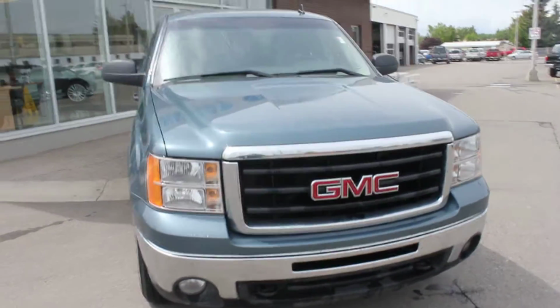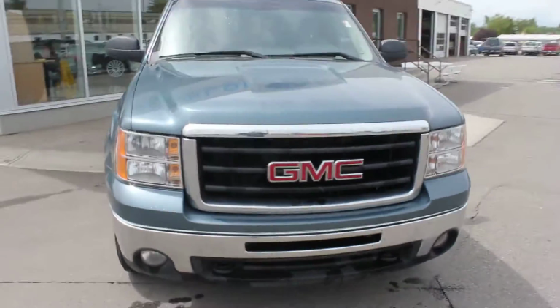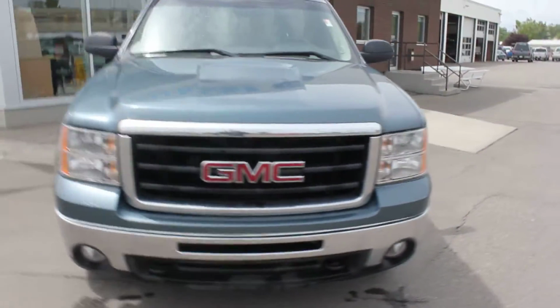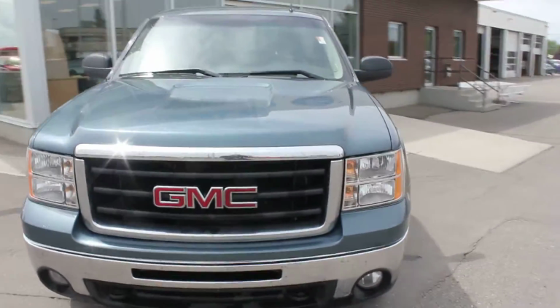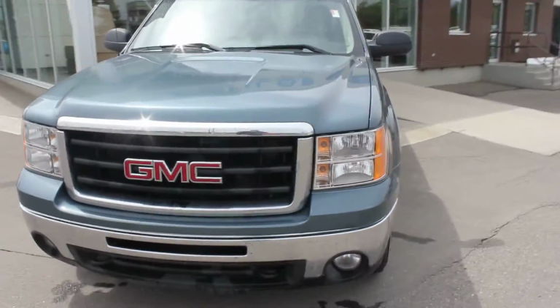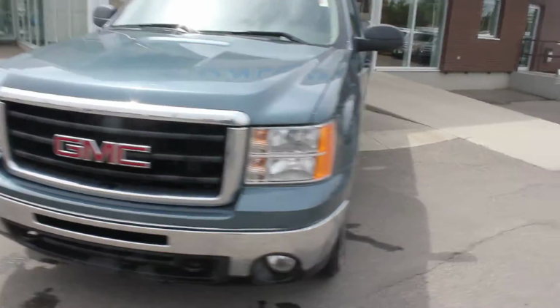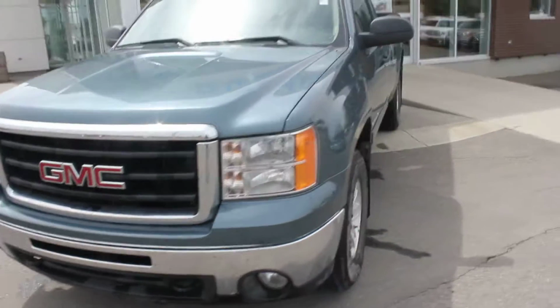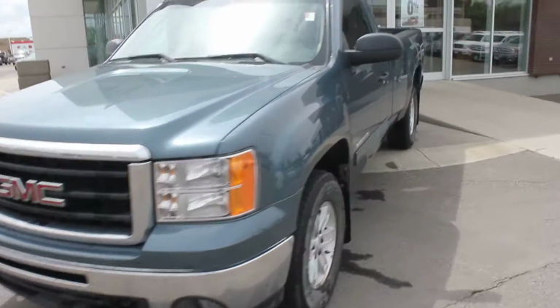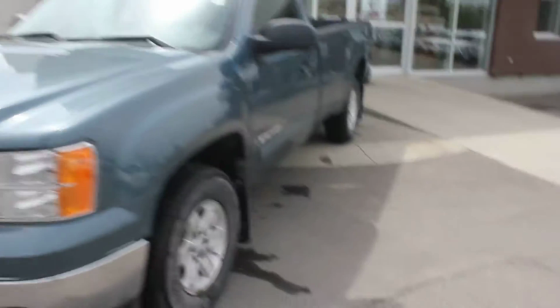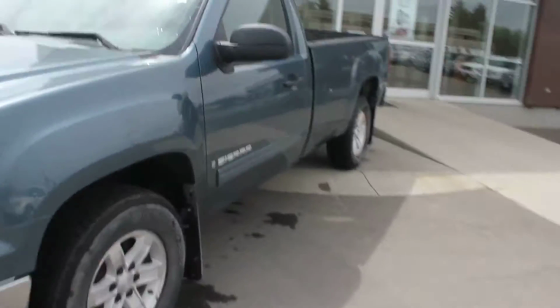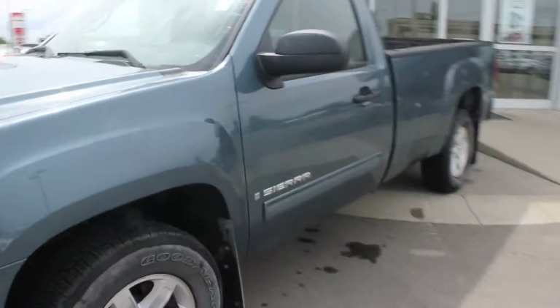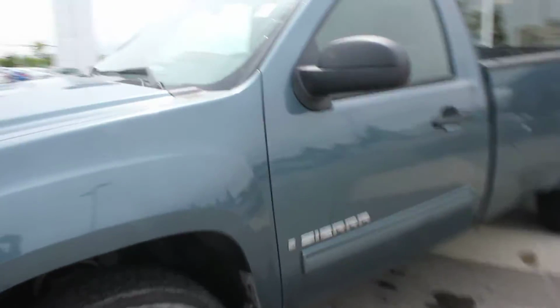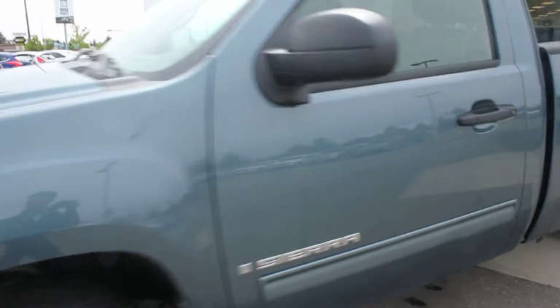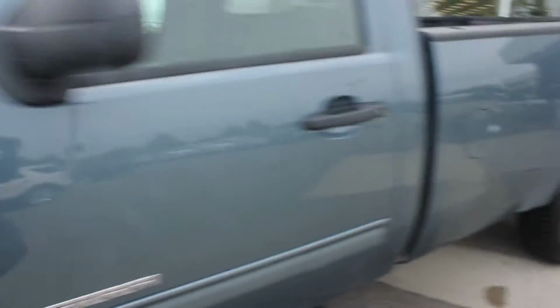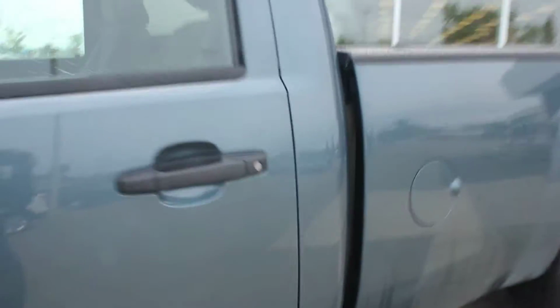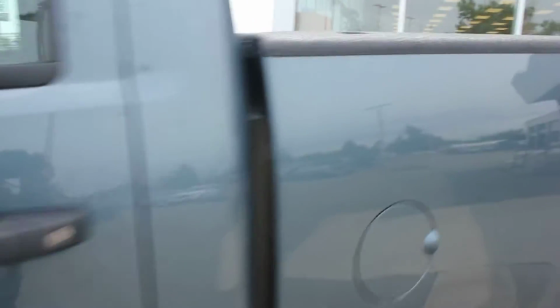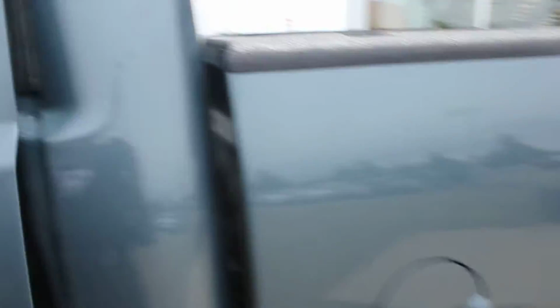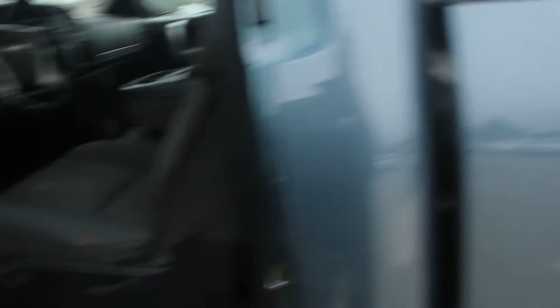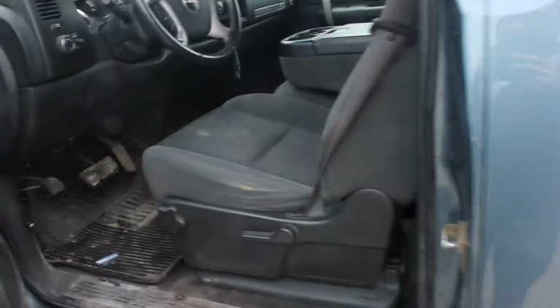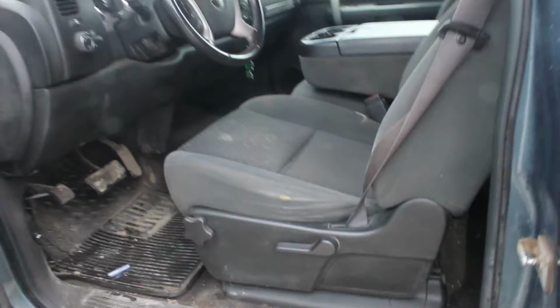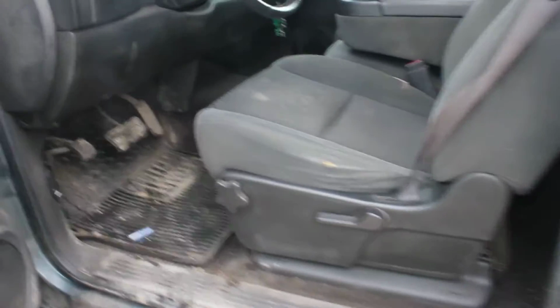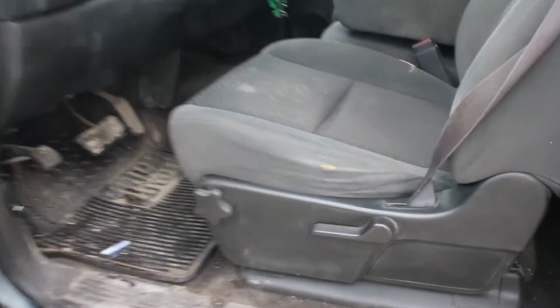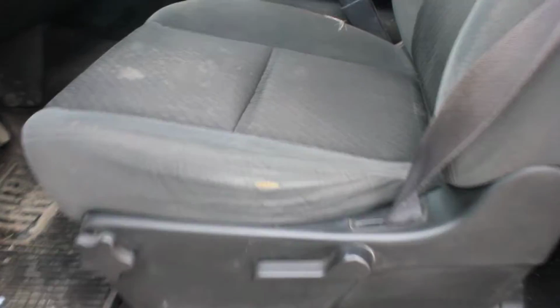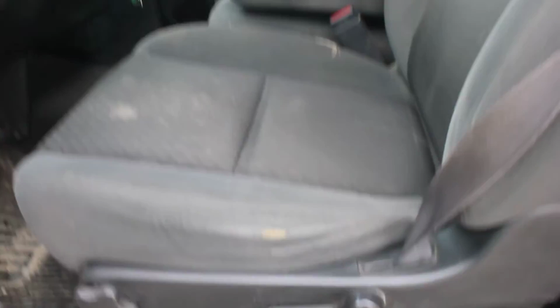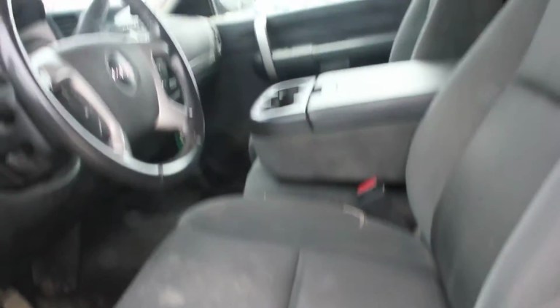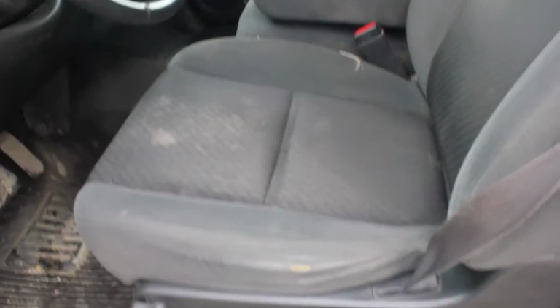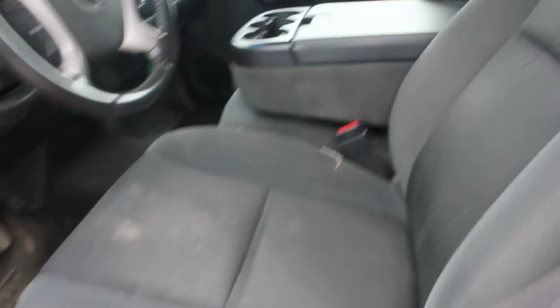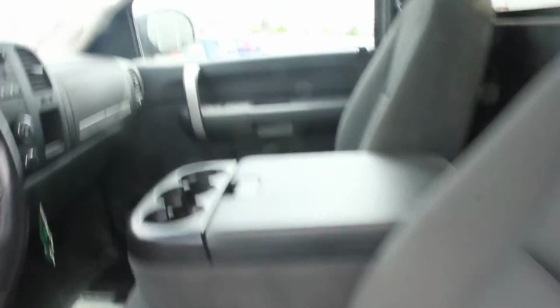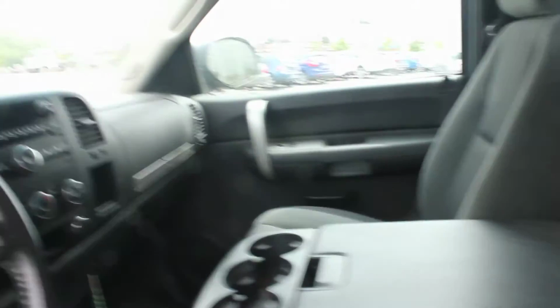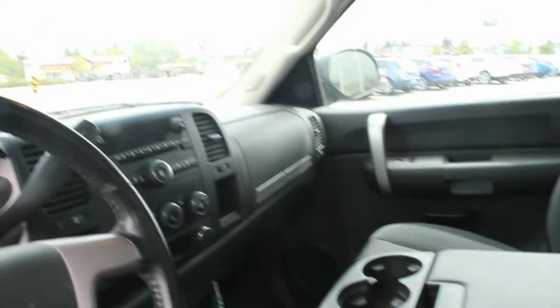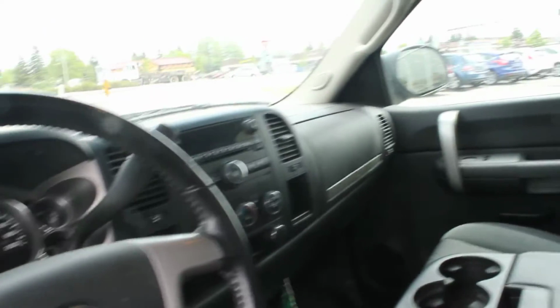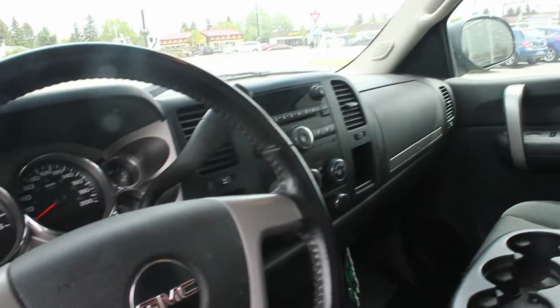Pretty clean all the way around, though. Some bugs on it, but one small little tear here on the passenger seat — not a big deal. Other than that, the interior's pretty good. Just needs a good cleanup.